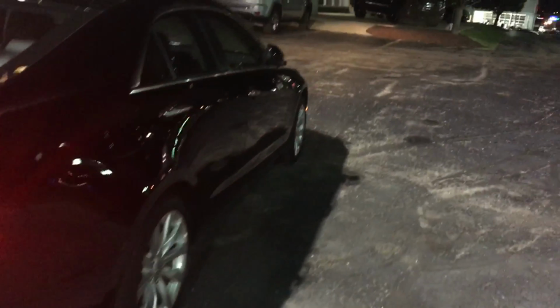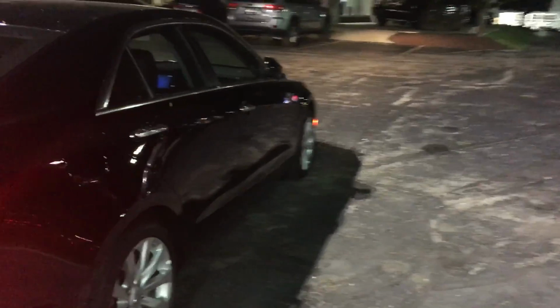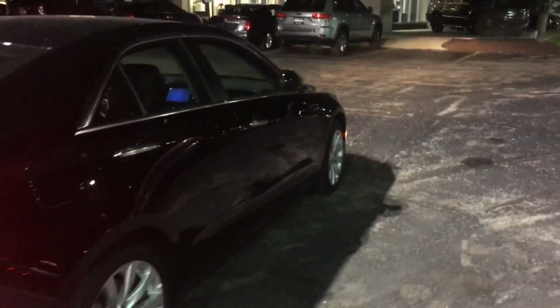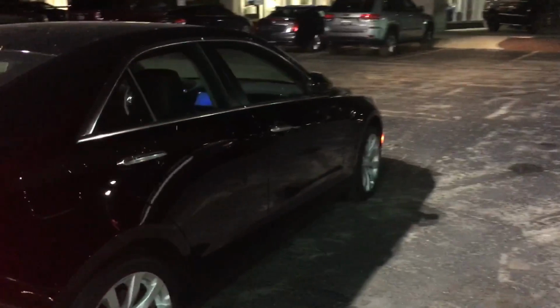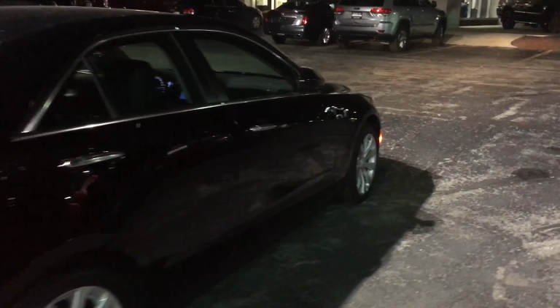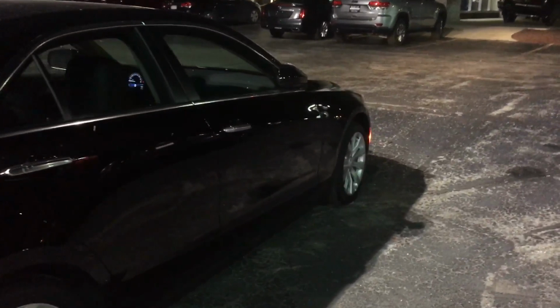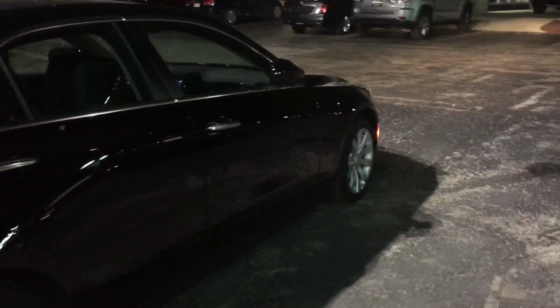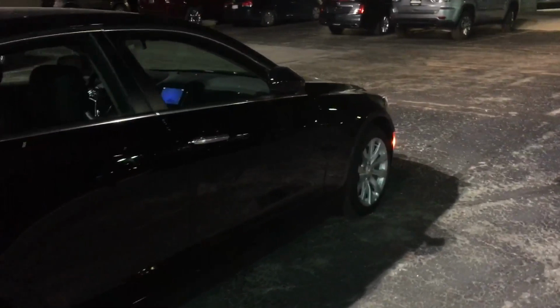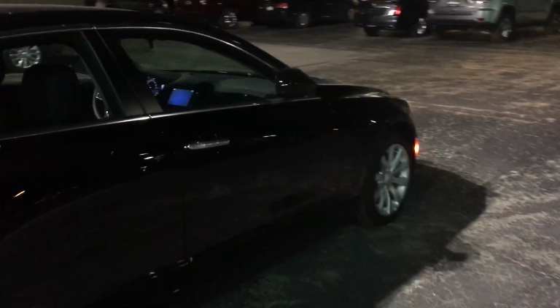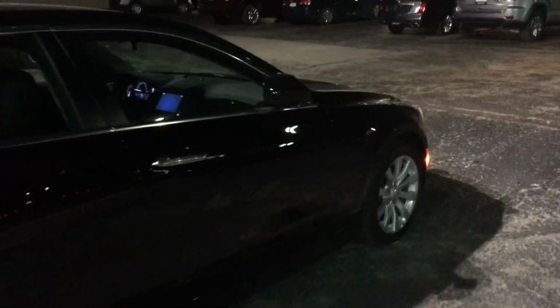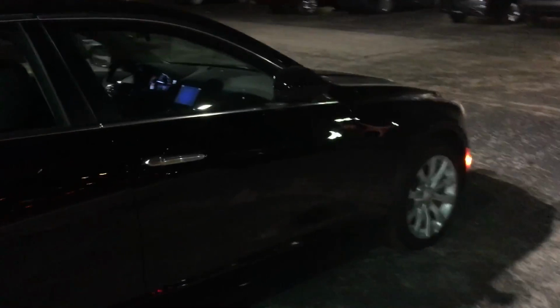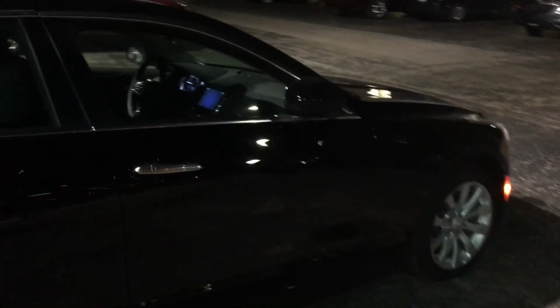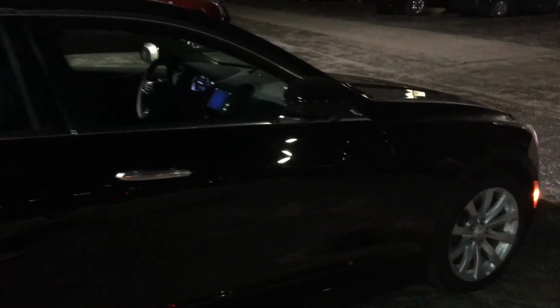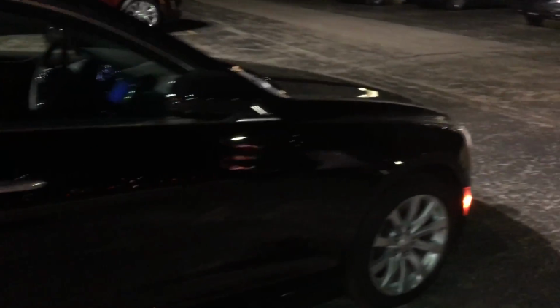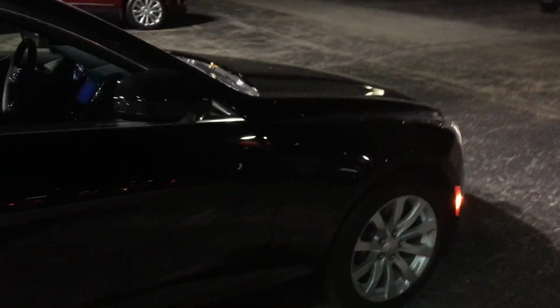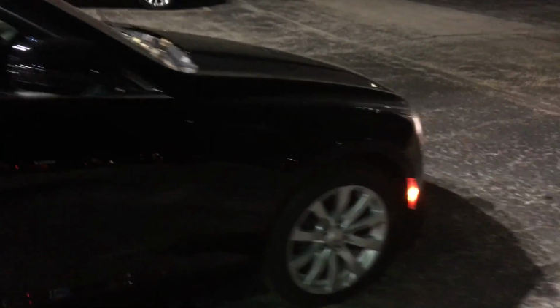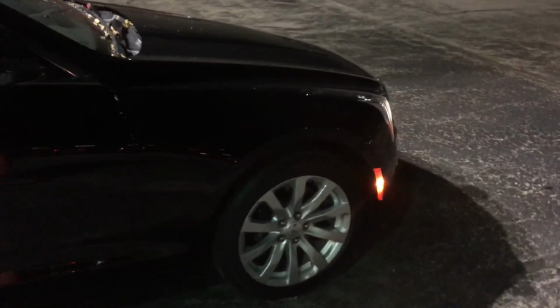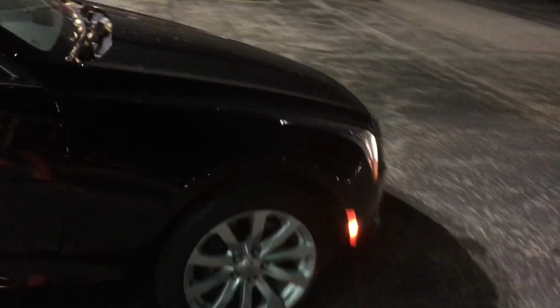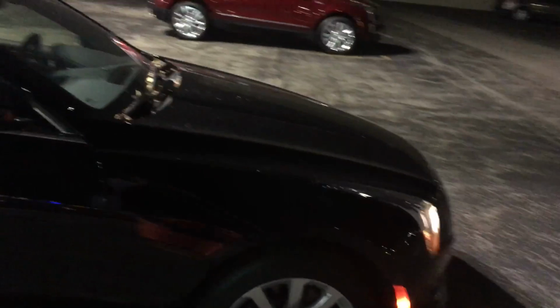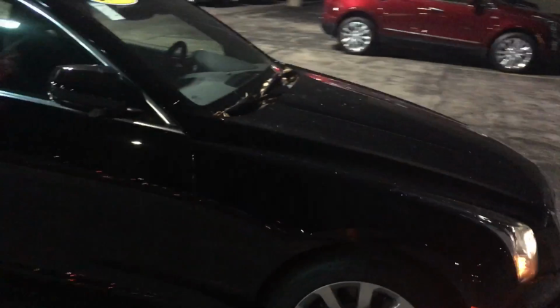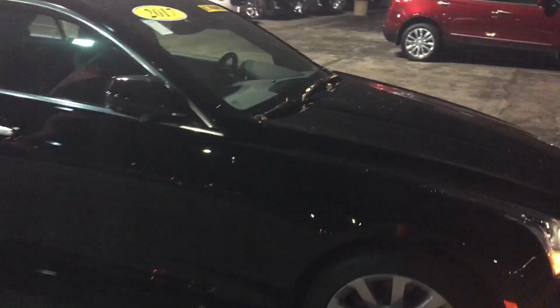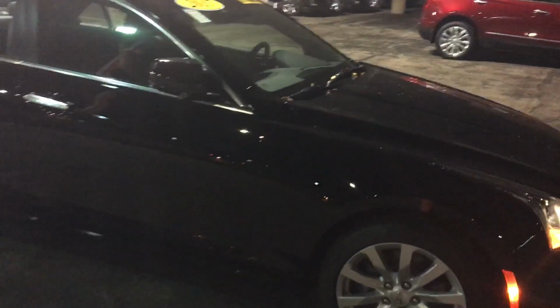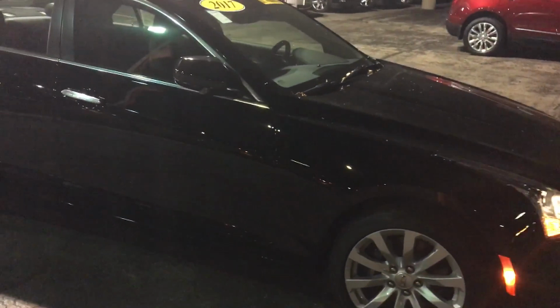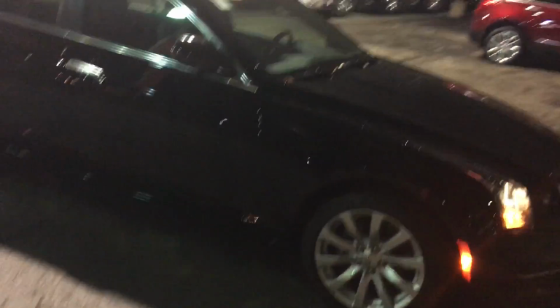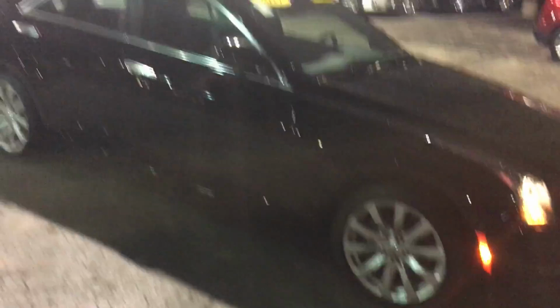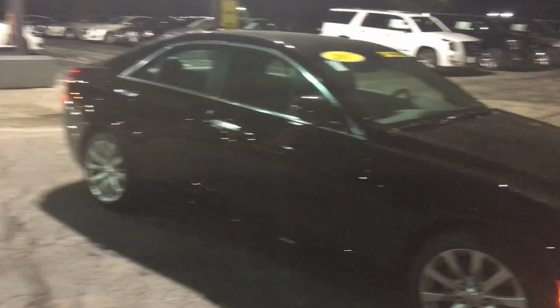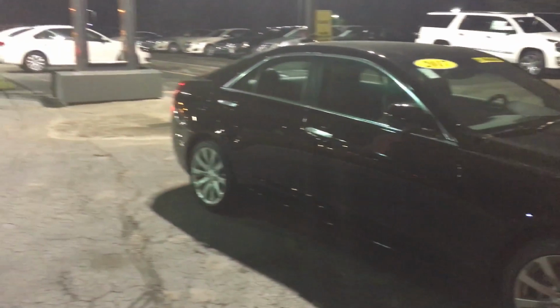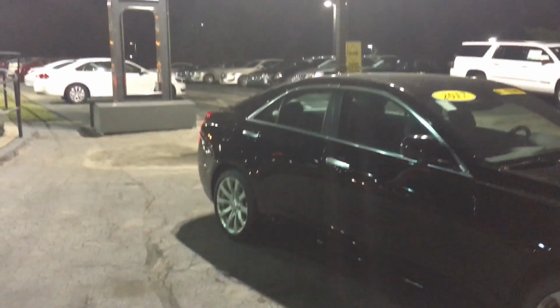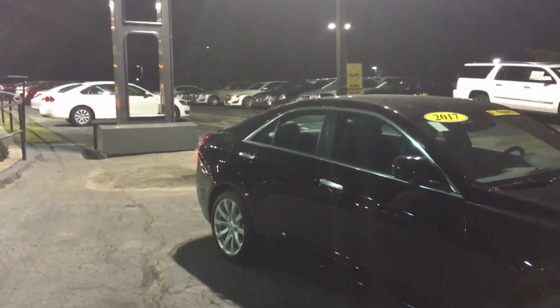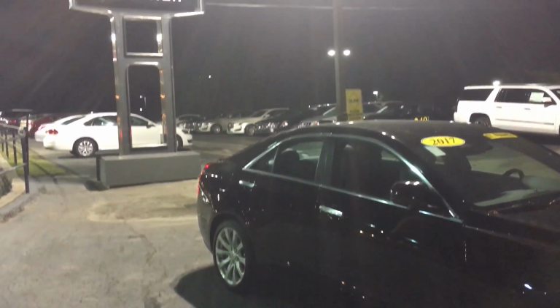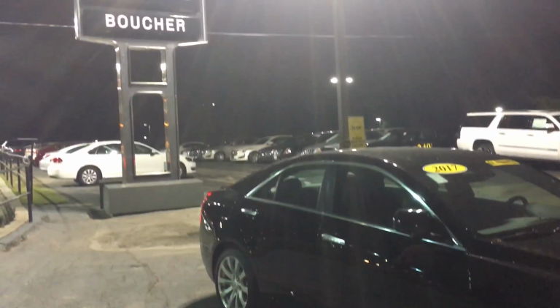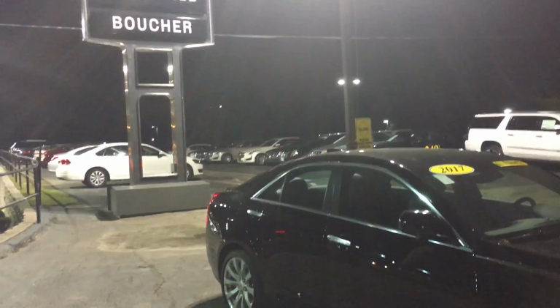Not sure if you've taken an ATS for a spin yet, but I would love for you to set up a time and date to come in and take this beauty for a ride. My name is Brianna and I am contacting you from Bluche Cadillac here in Waukesha, Wisconsin.